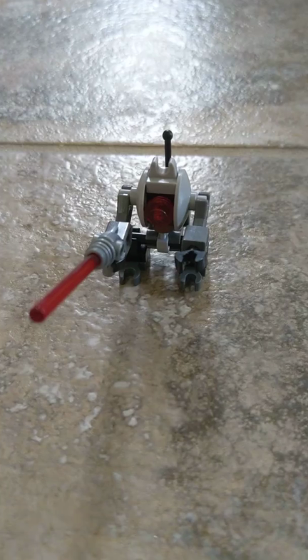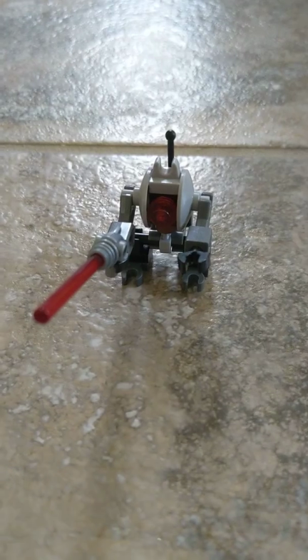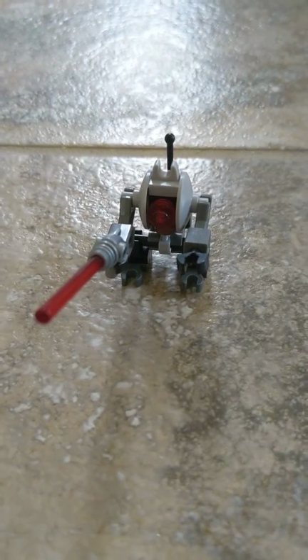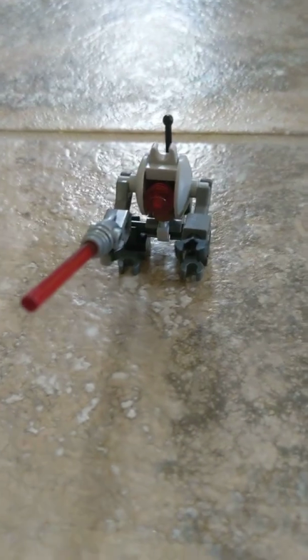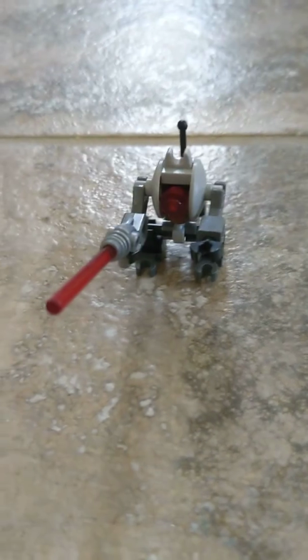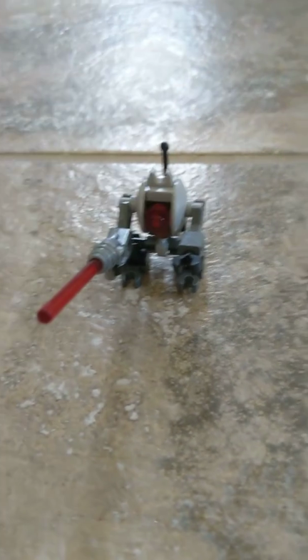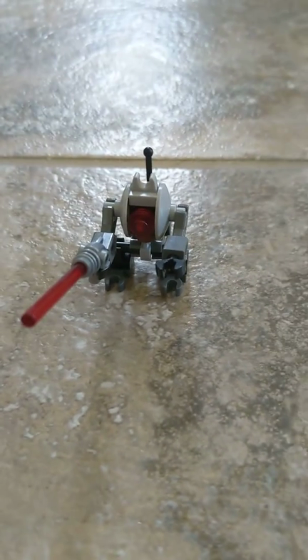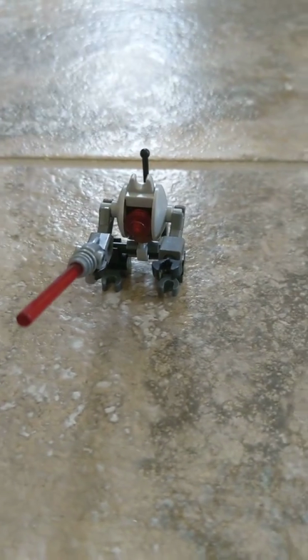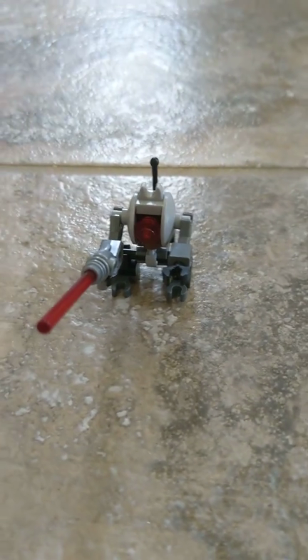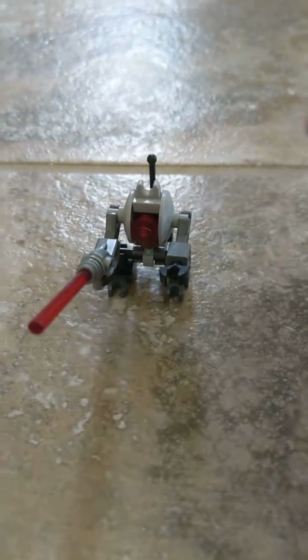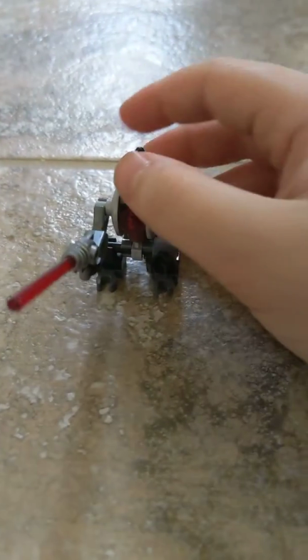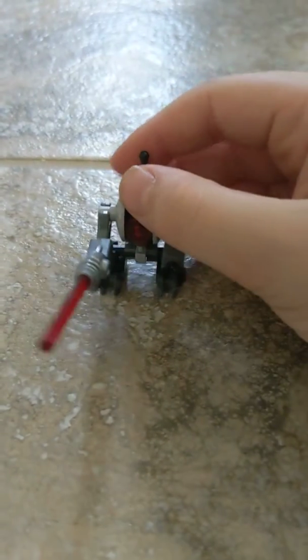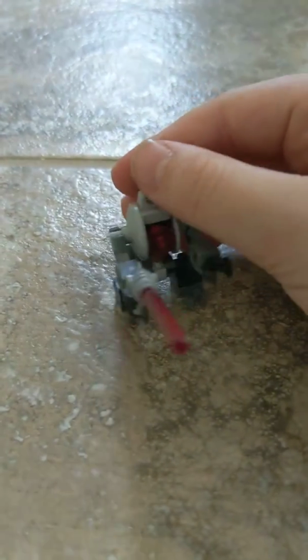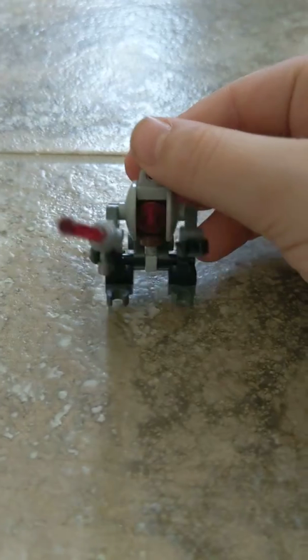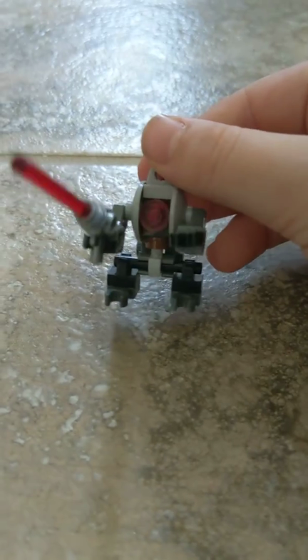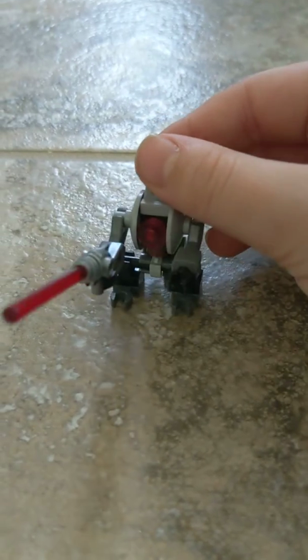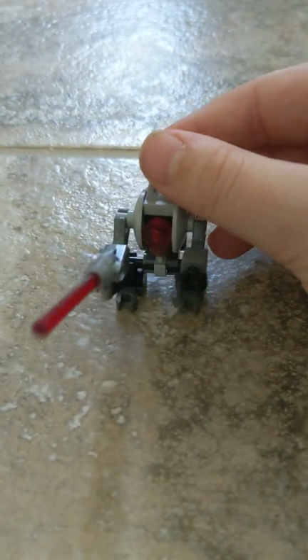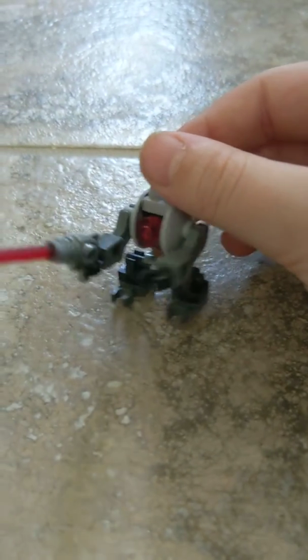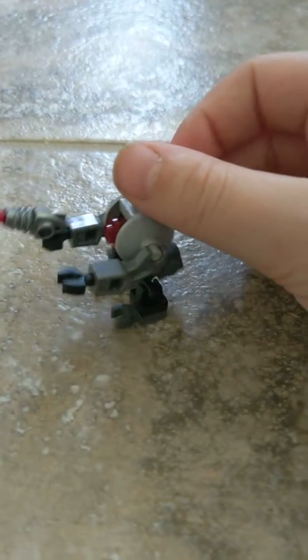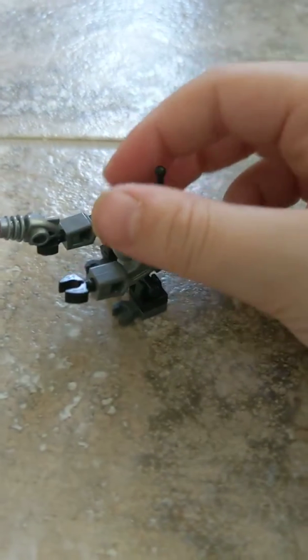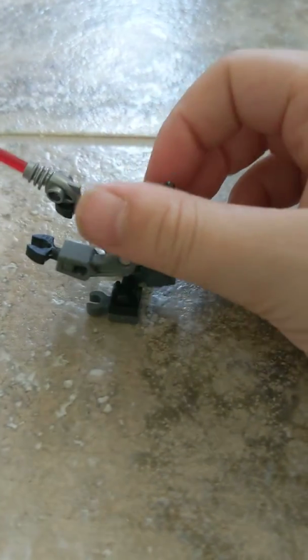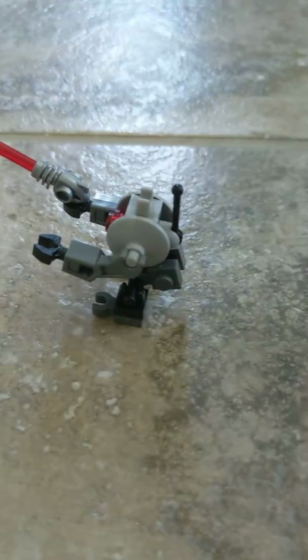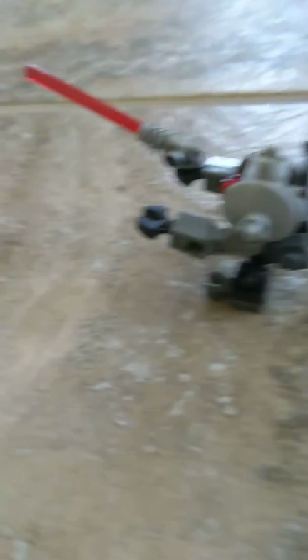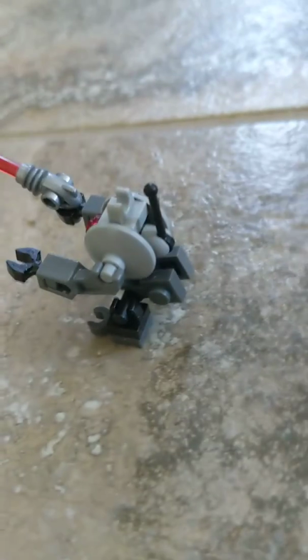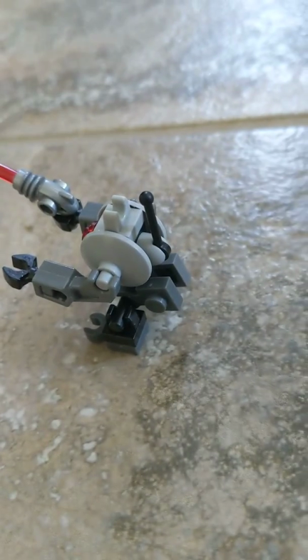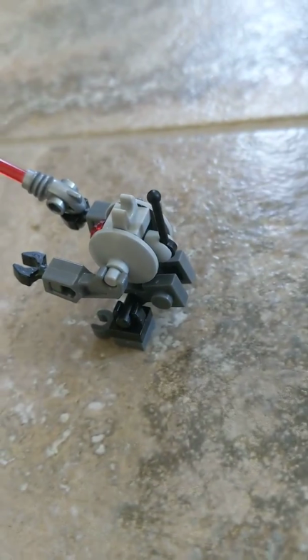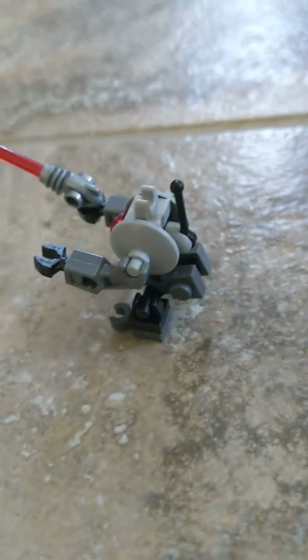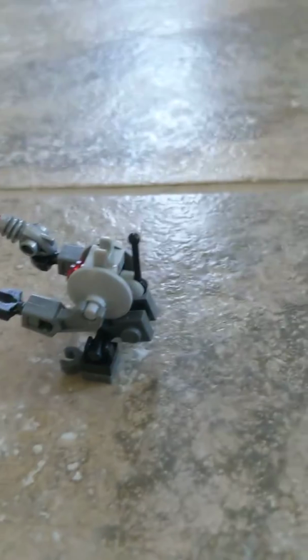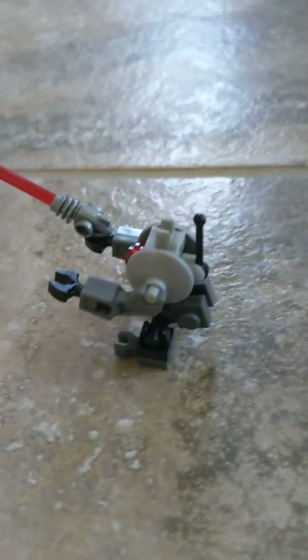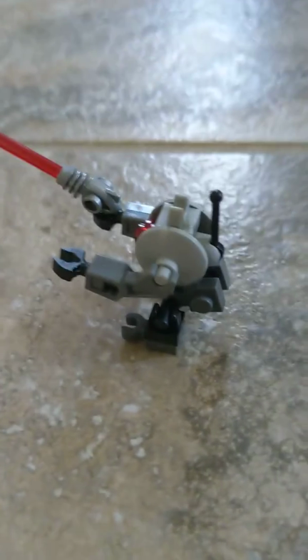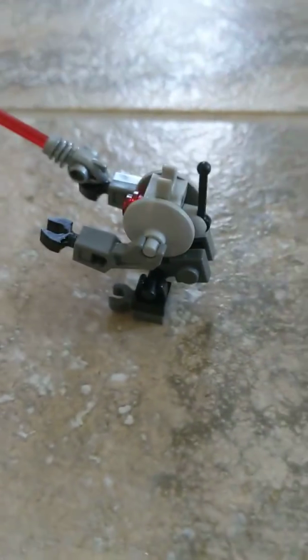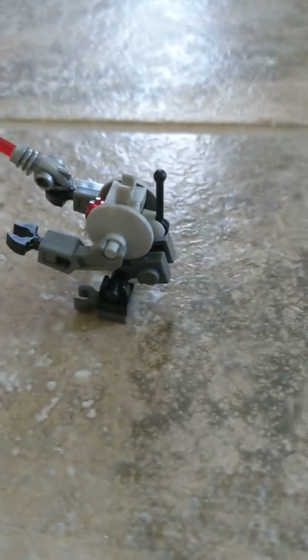Okay guys, I'm going to be making this guy out of Lego bricks. I'm going to give you step-by-step instructions to this guy and hope you enjoy it.